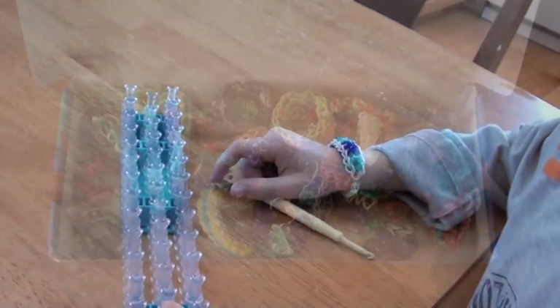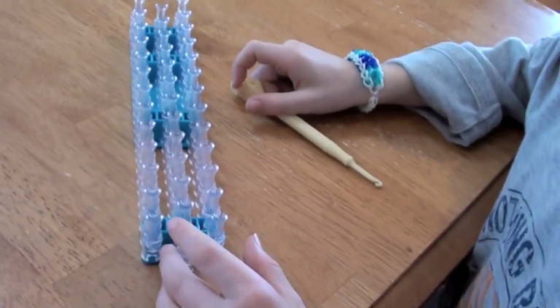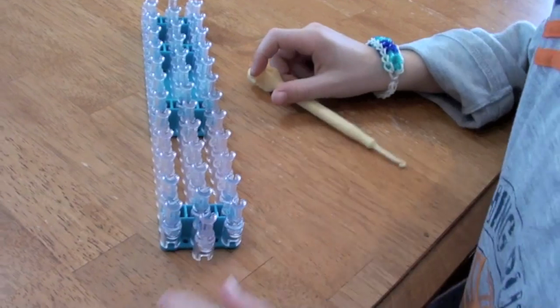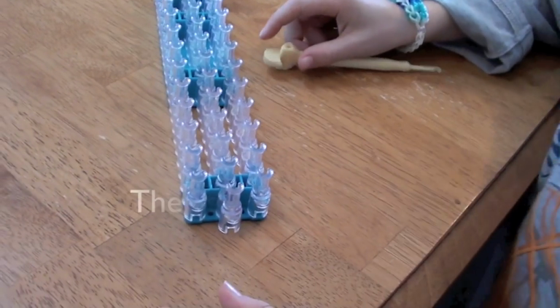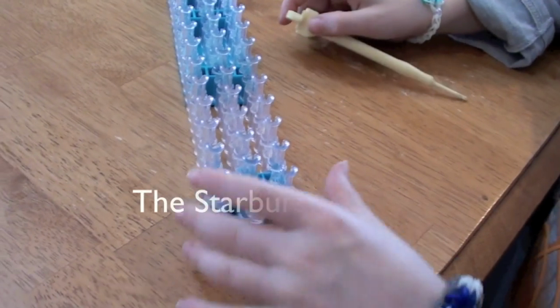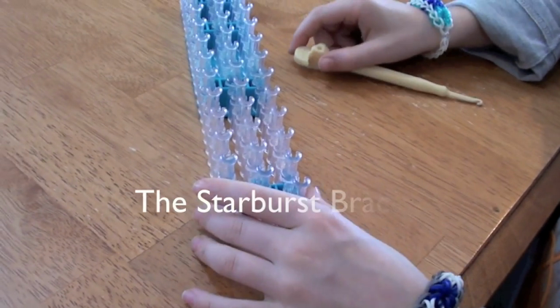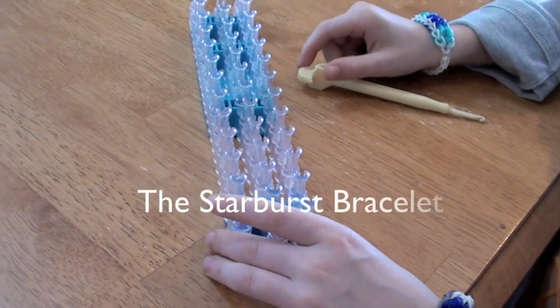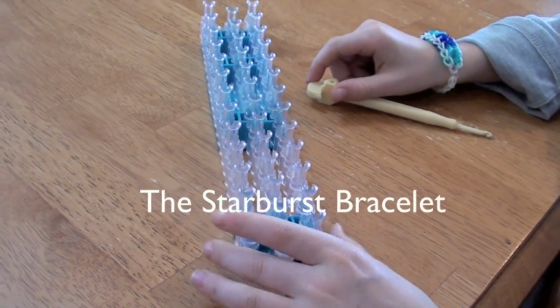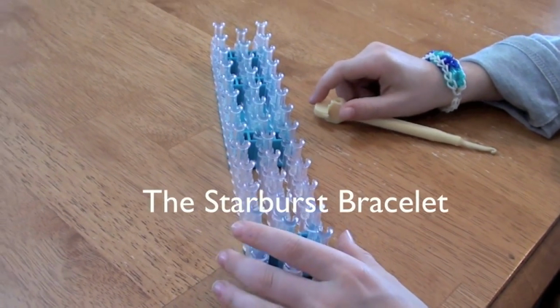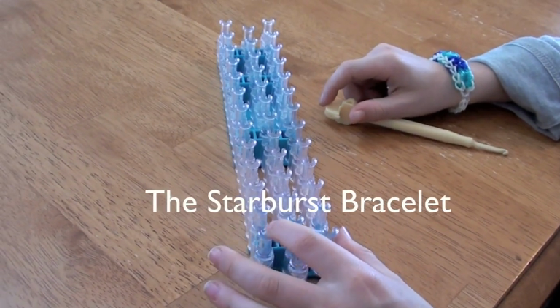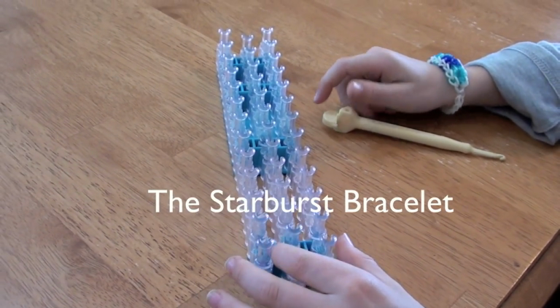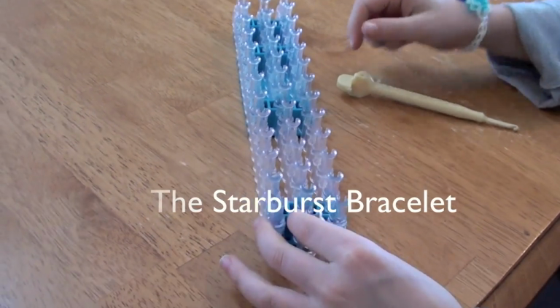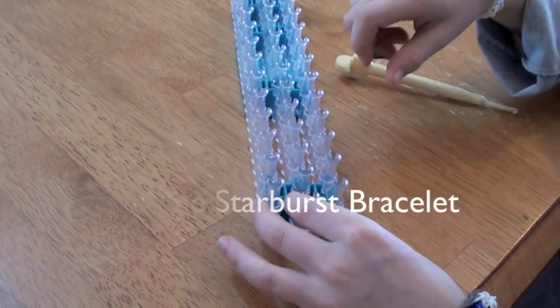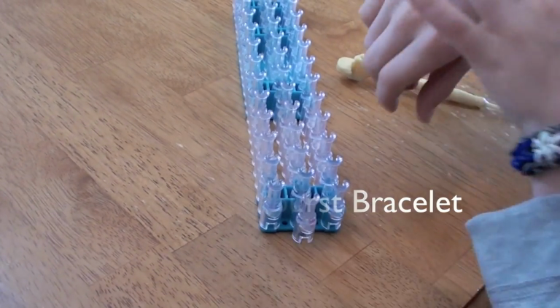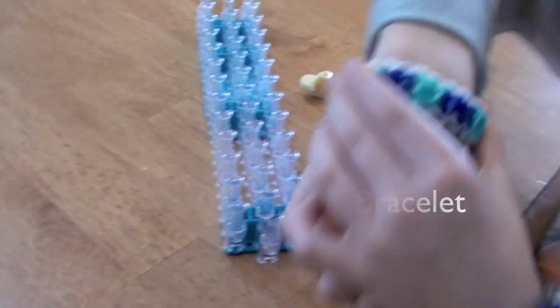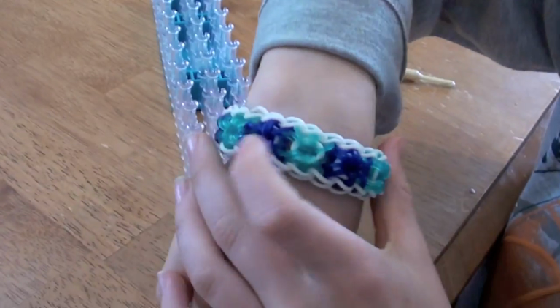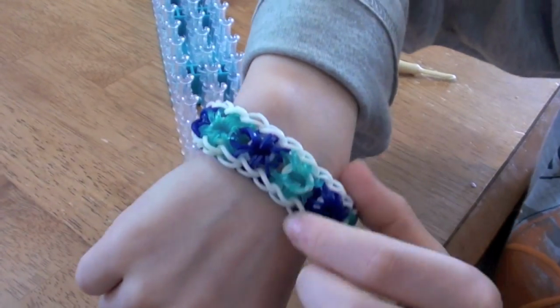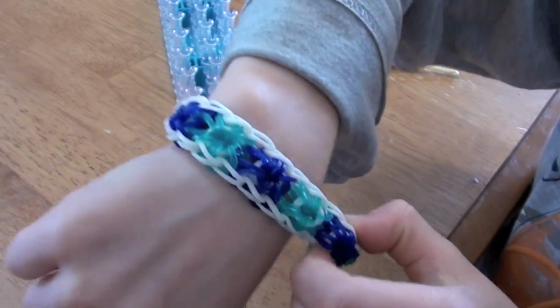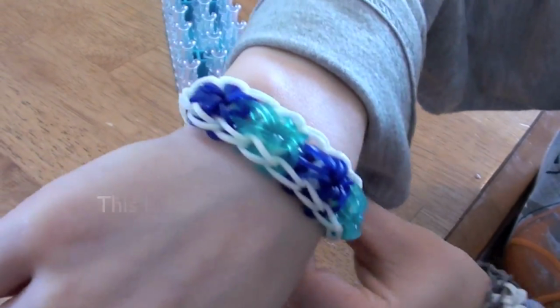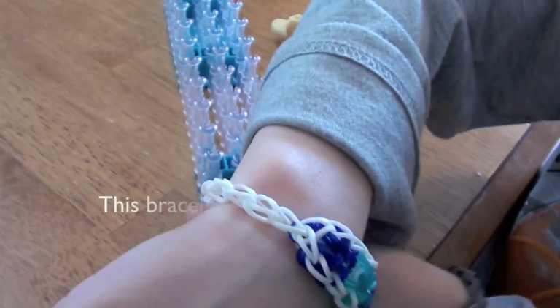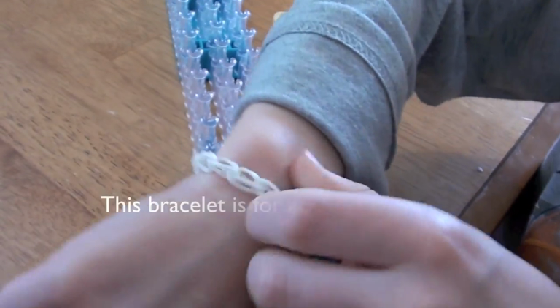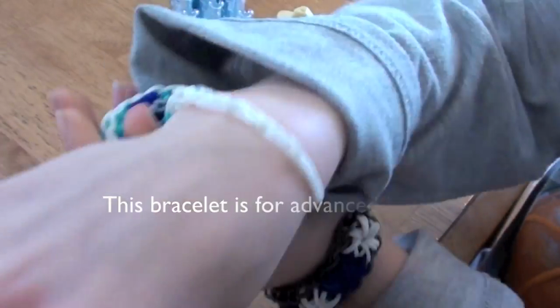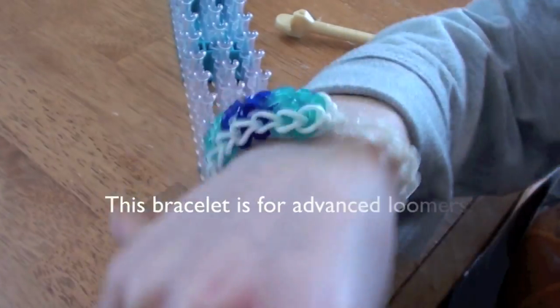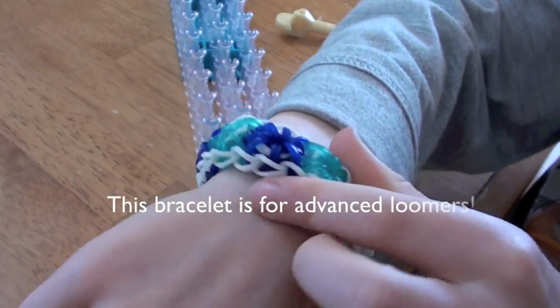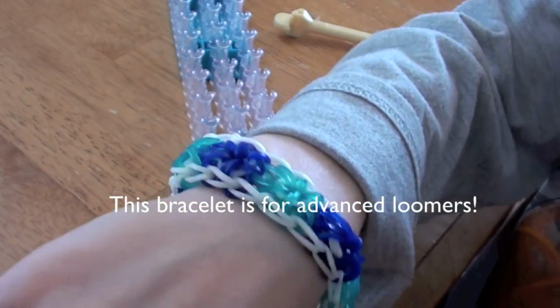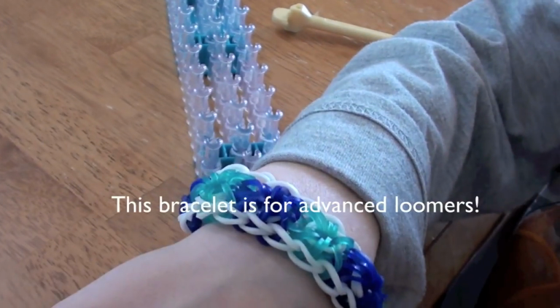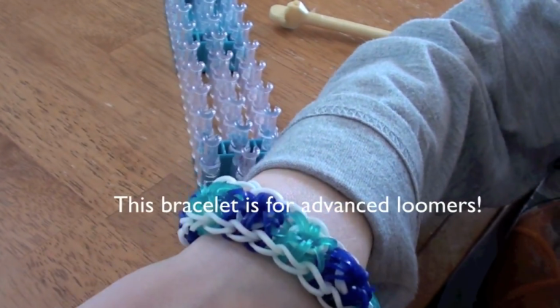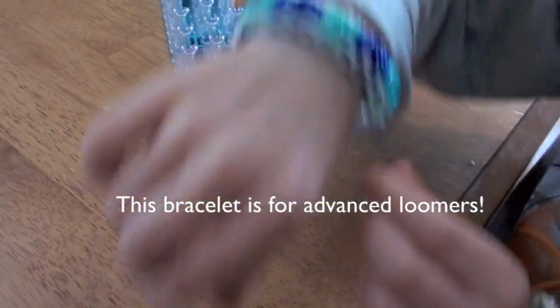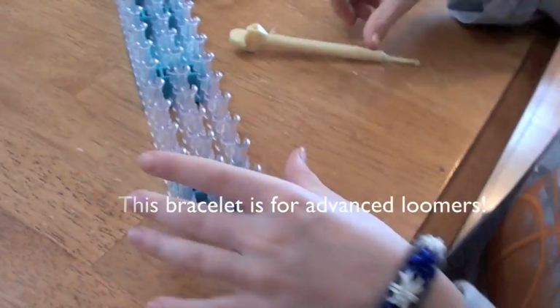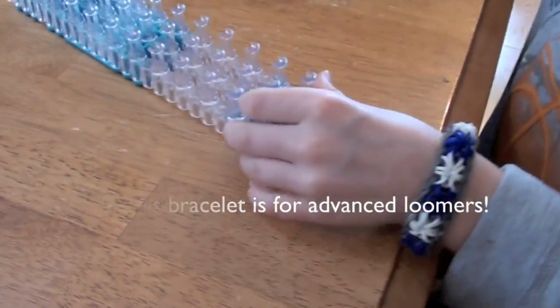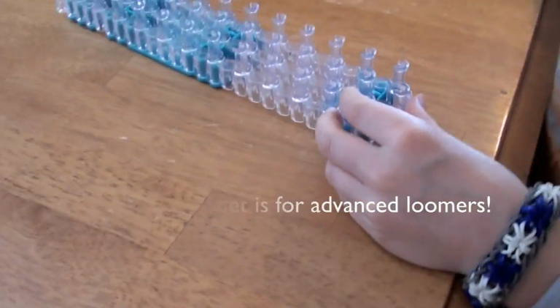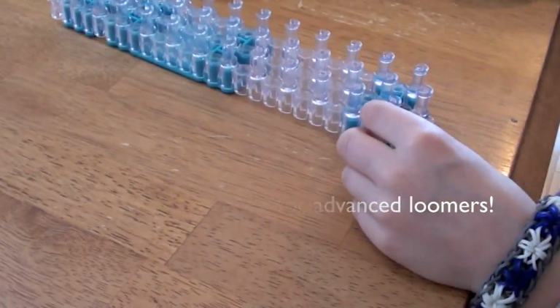Hi, I'm Nick and today I'm going to show you how to make the Starburst bracelet. It's going to look like this when it's done. So let's get started.